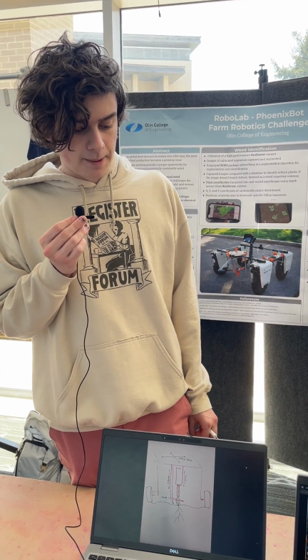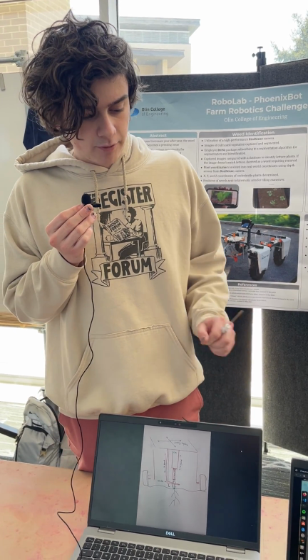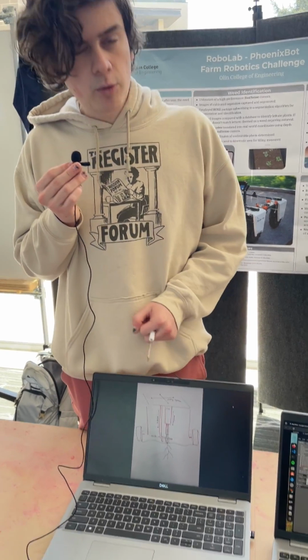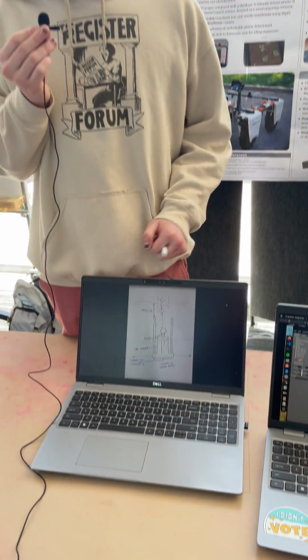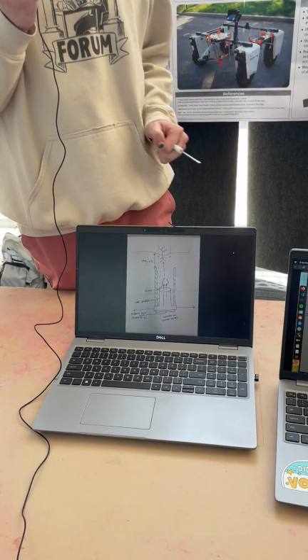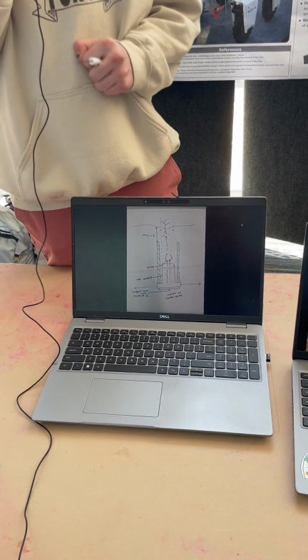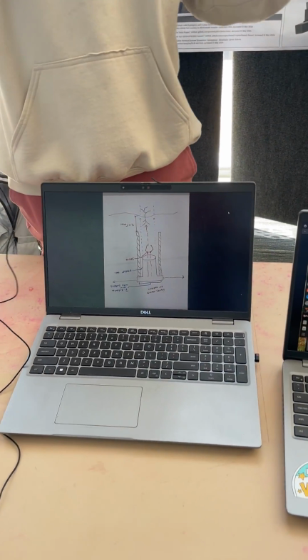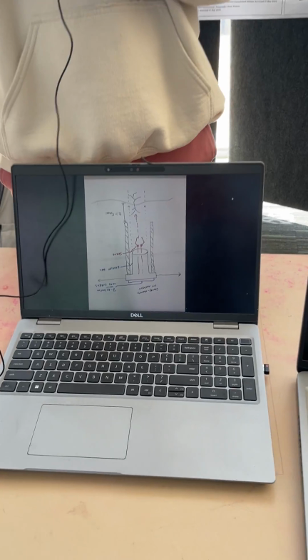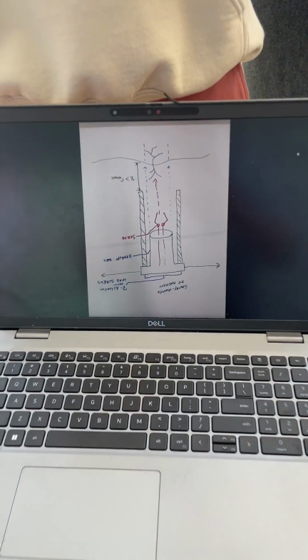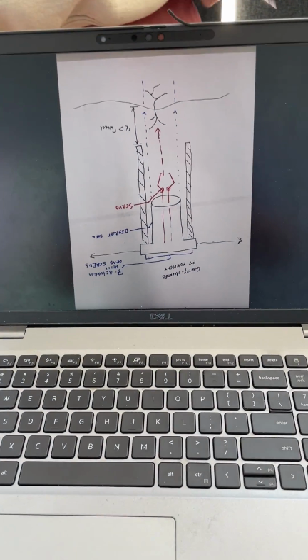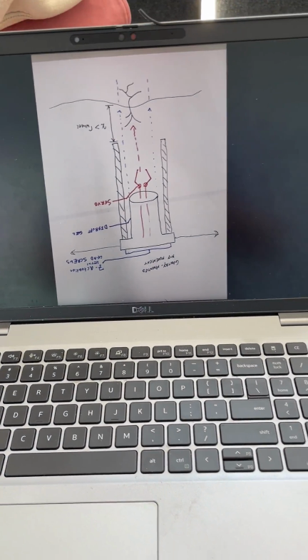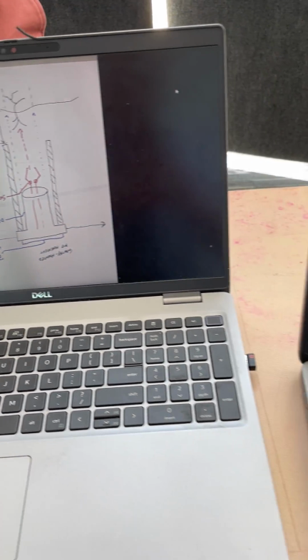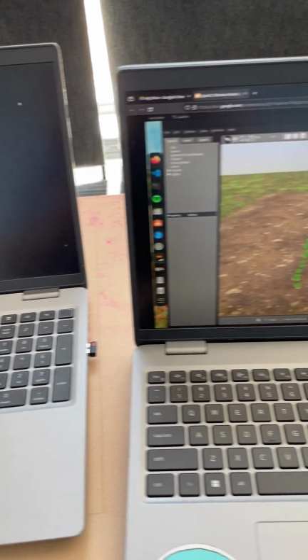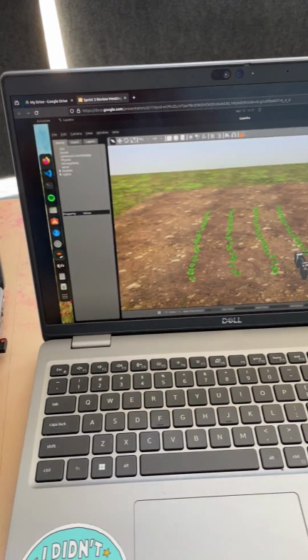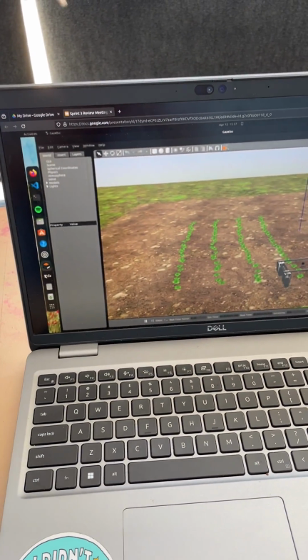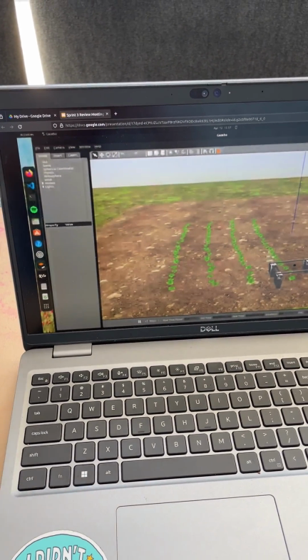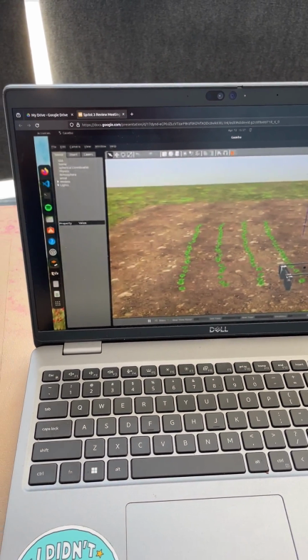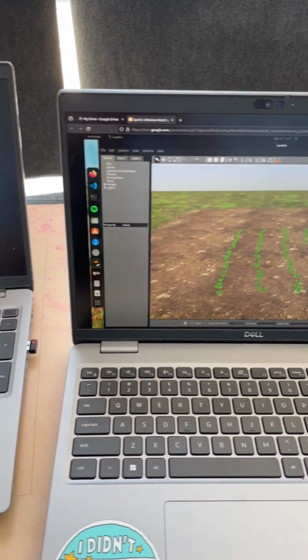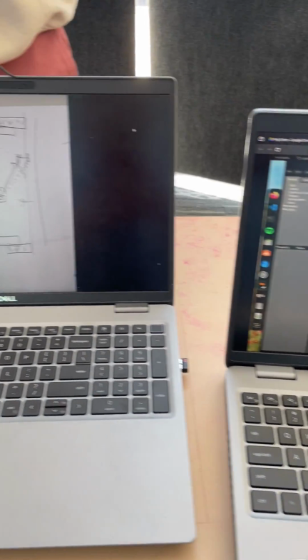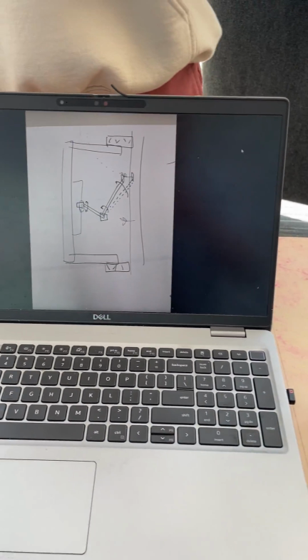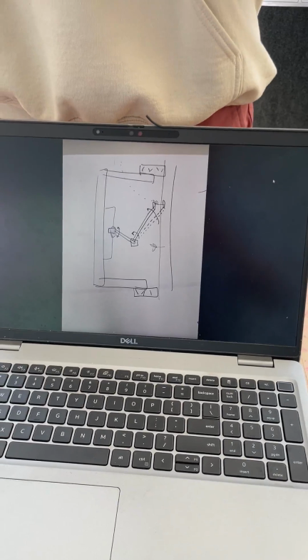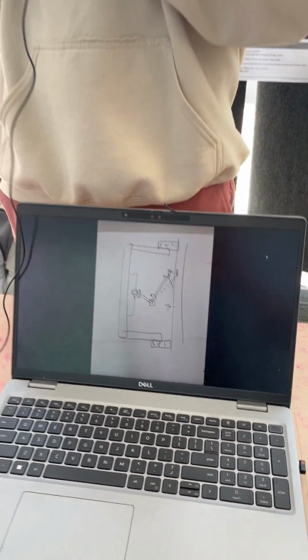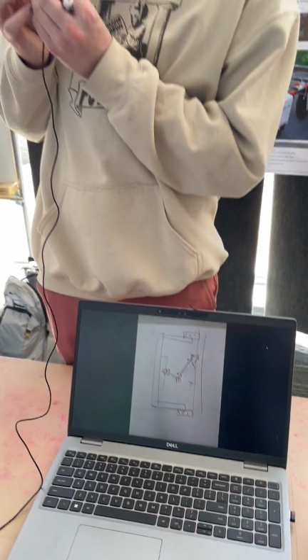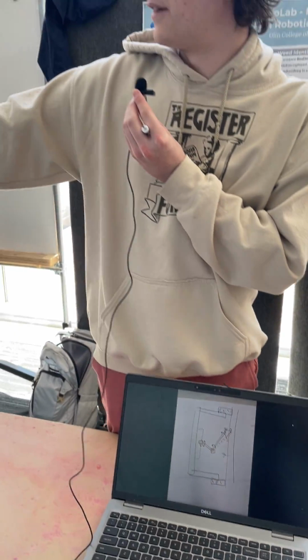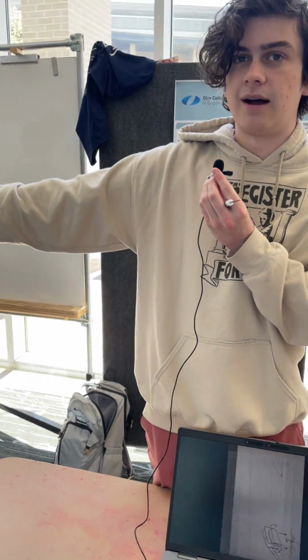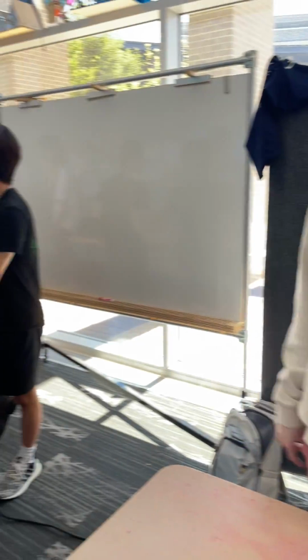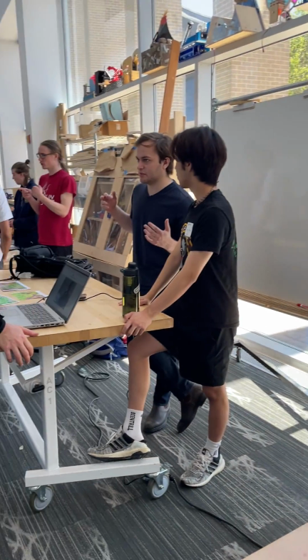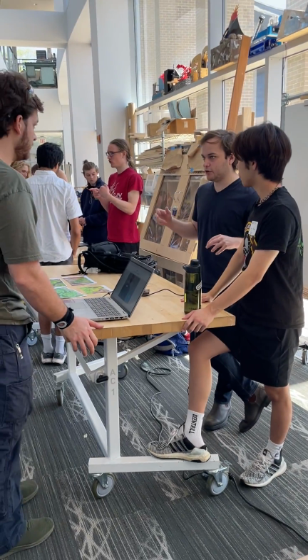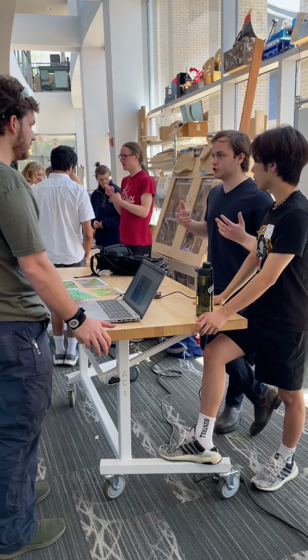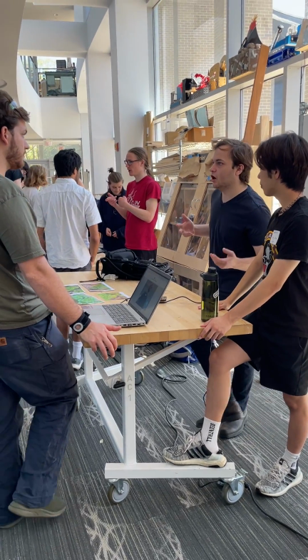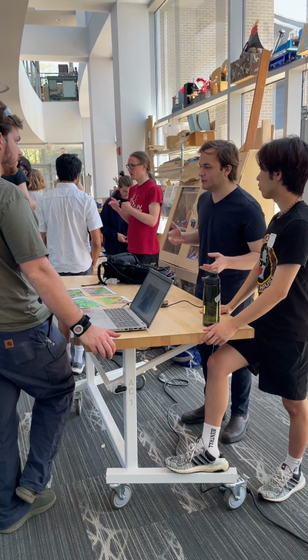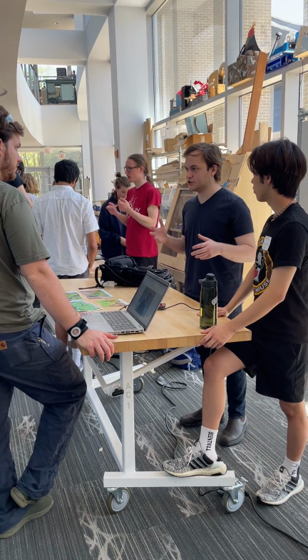Right now we're in the stages of integrating all of our different sub-teams together. You can see some crop row stuff — there are just some images over there — and there's a live demo of our weed identification.